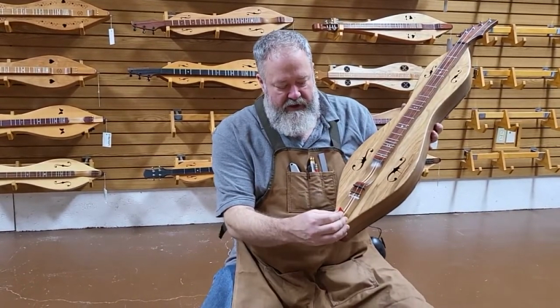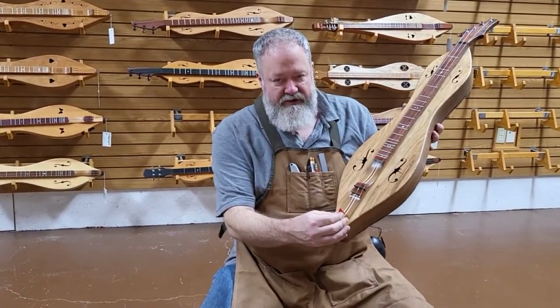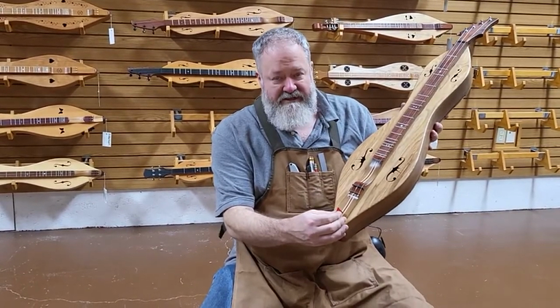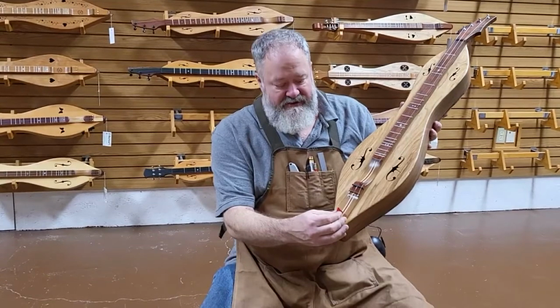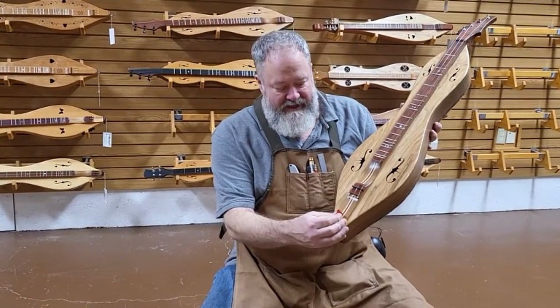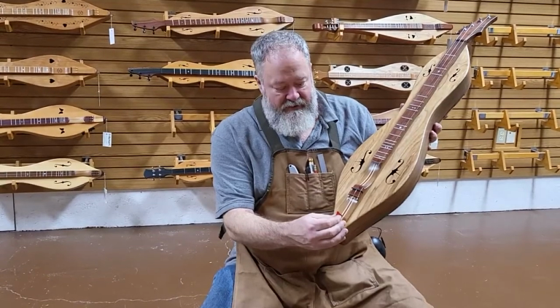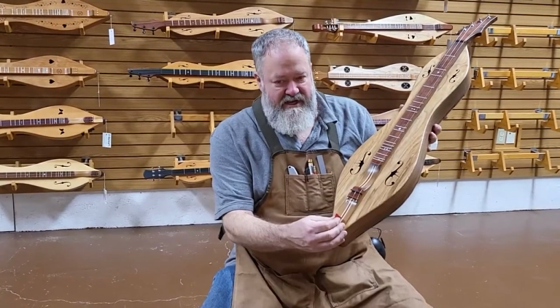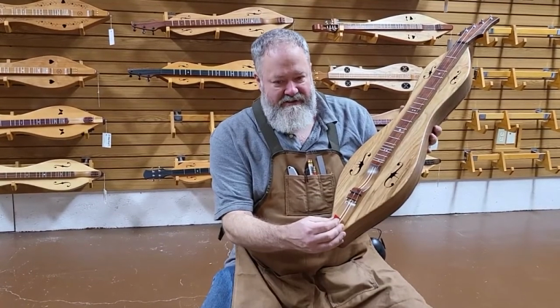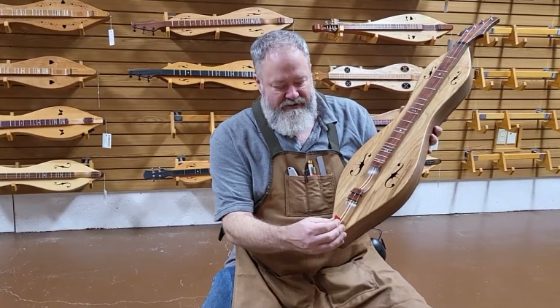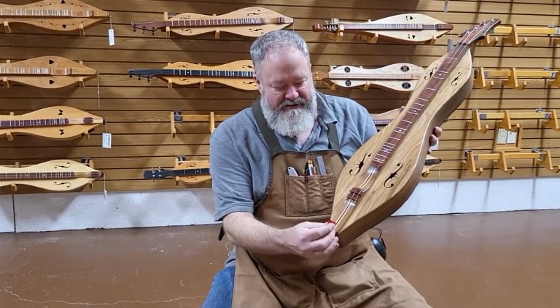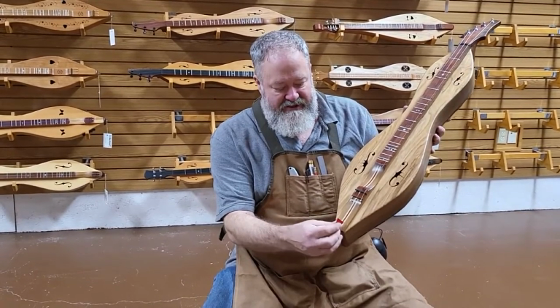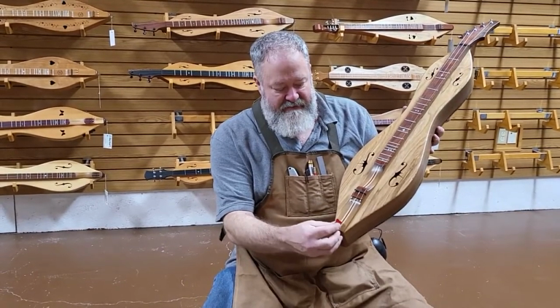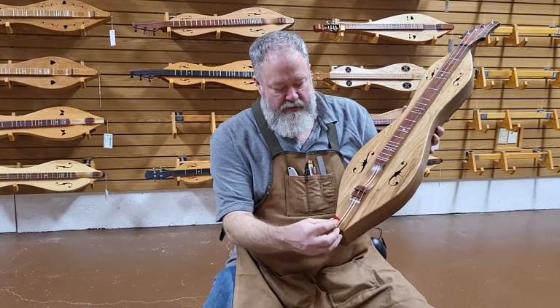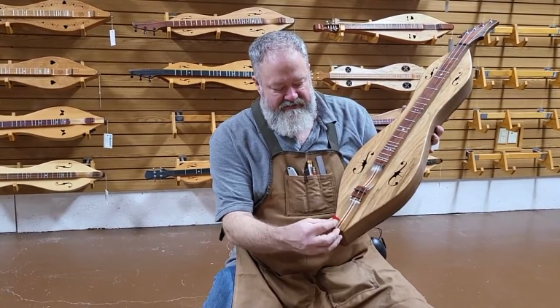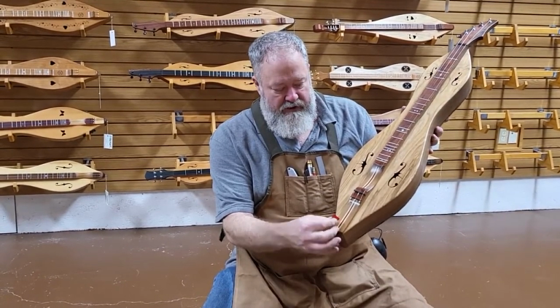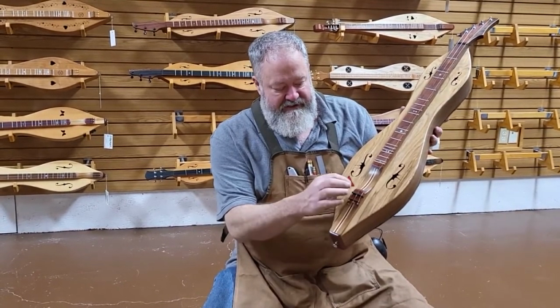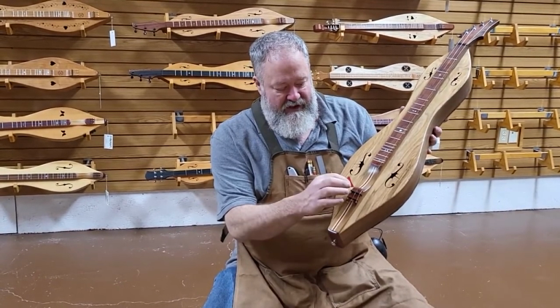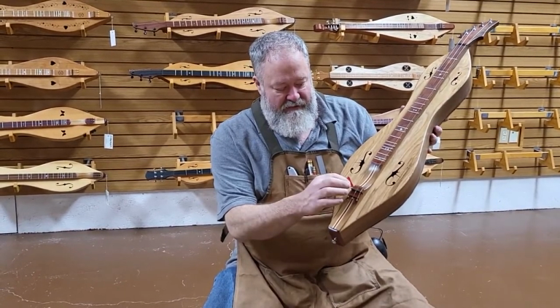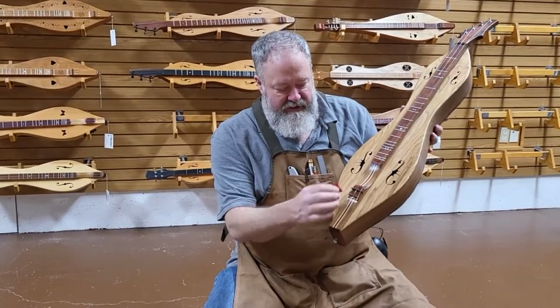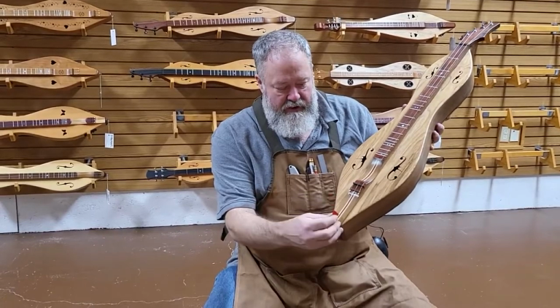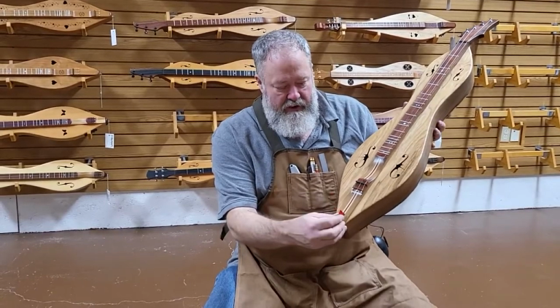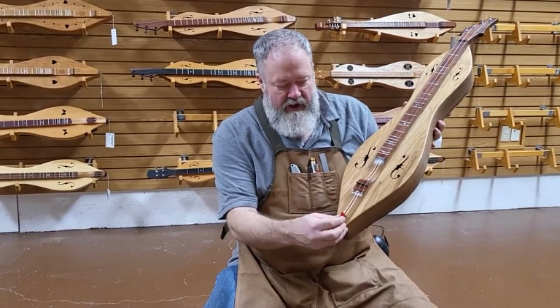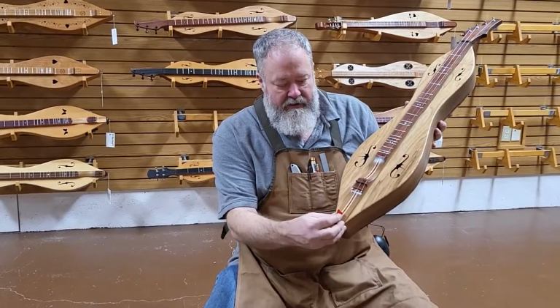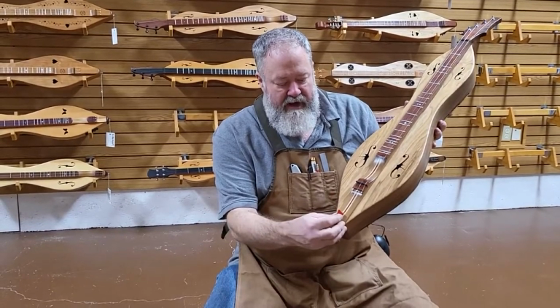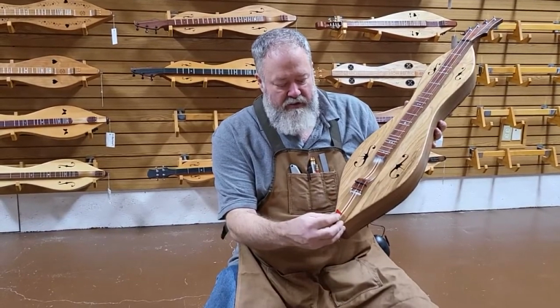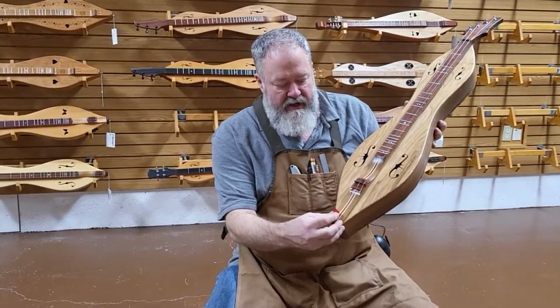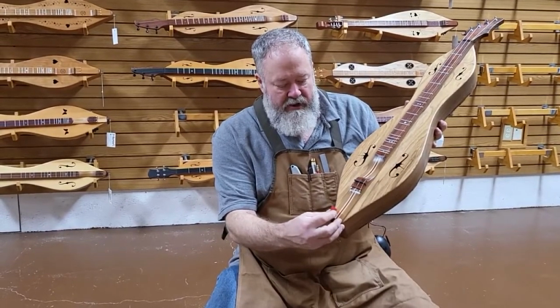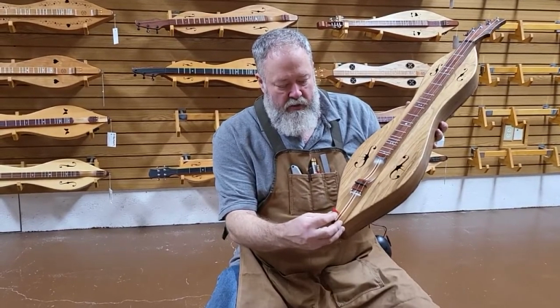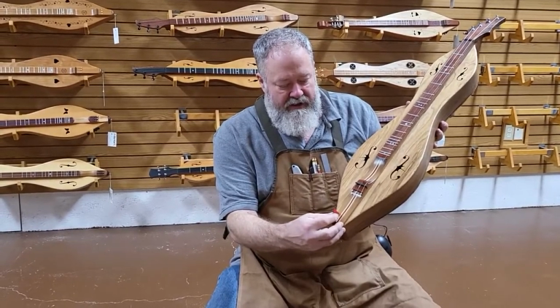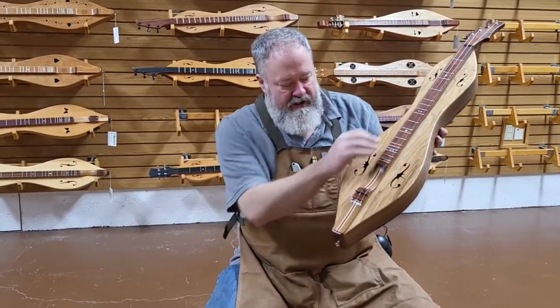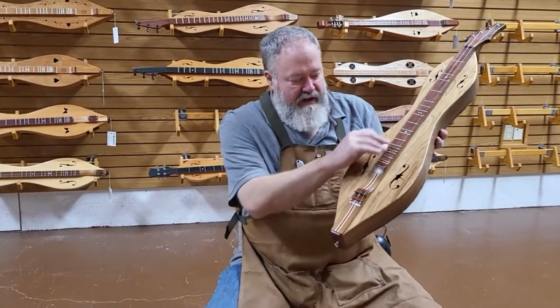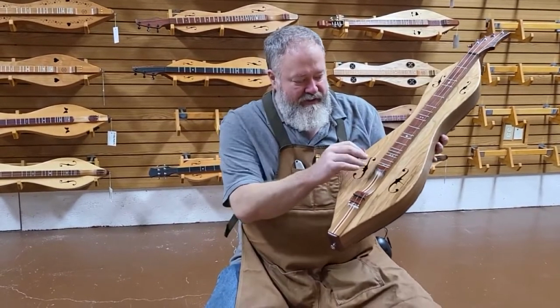And those are not stickers. Somebody asked me if those are decals — no. This is actually five pieces of wood in this fretboard, six if you count the fretboard veneer: walnut, maple, Bubinga, maple, walnut, then a little bit of a veneer.